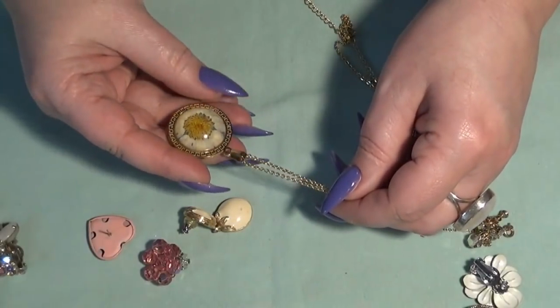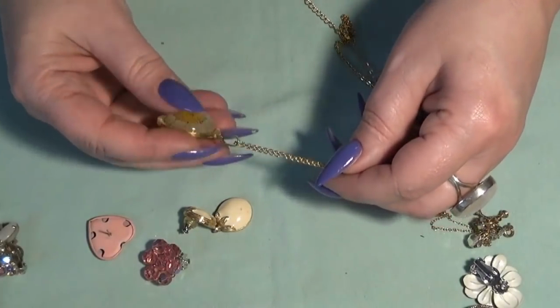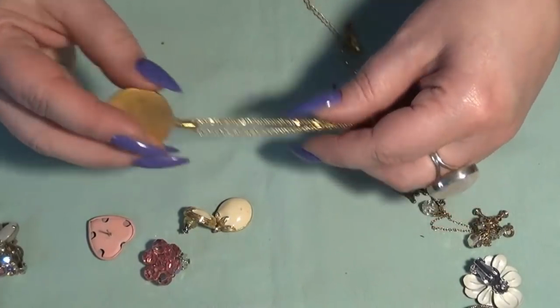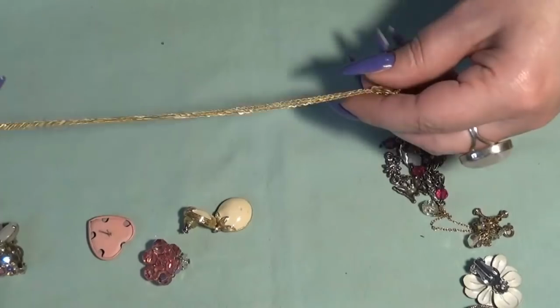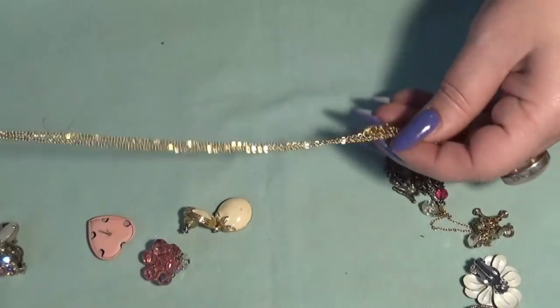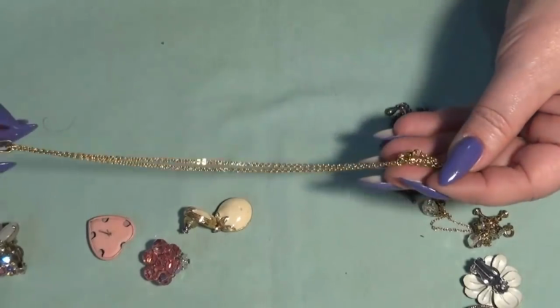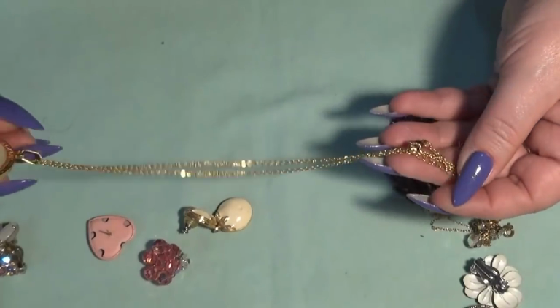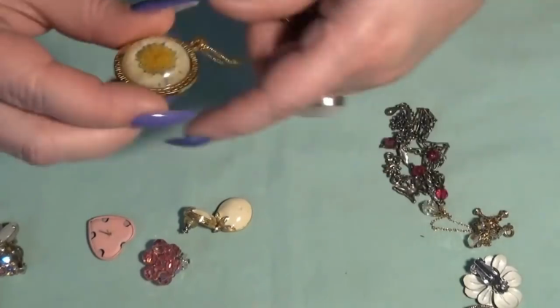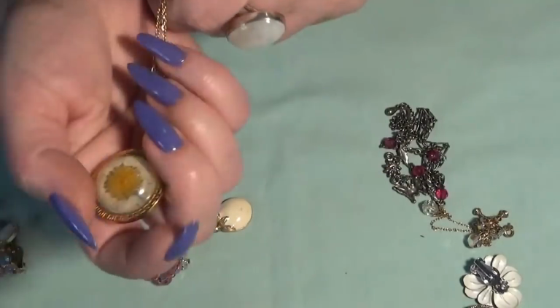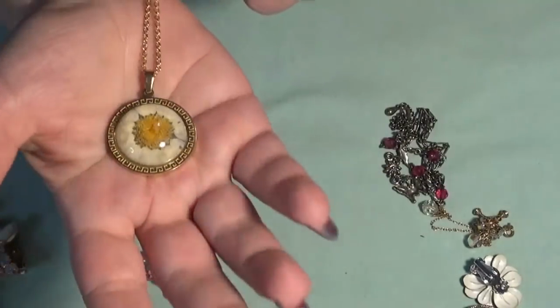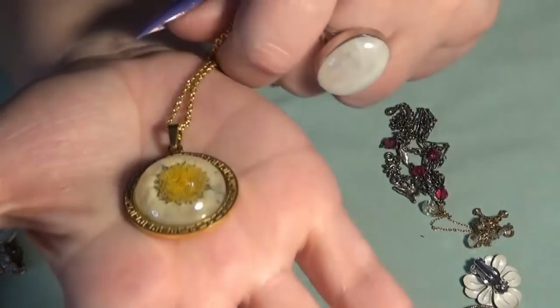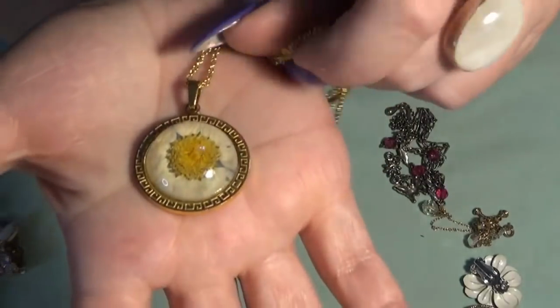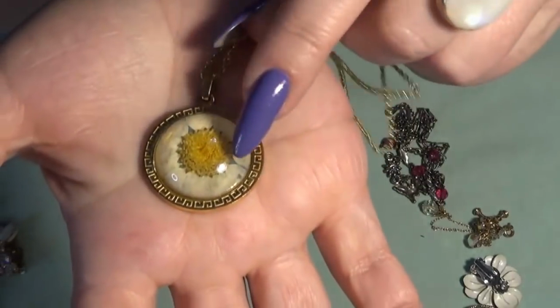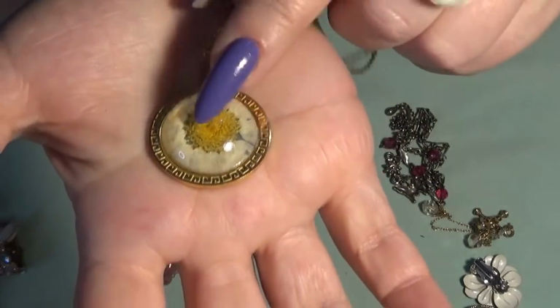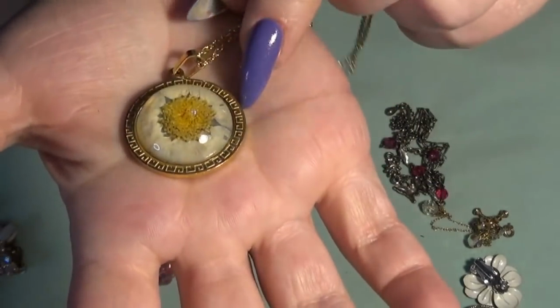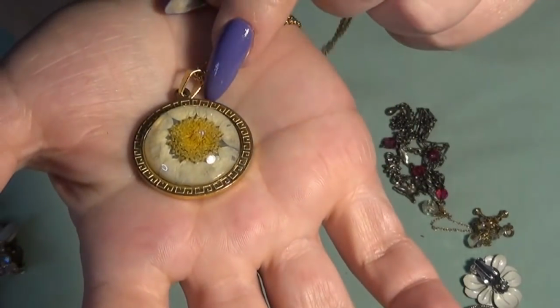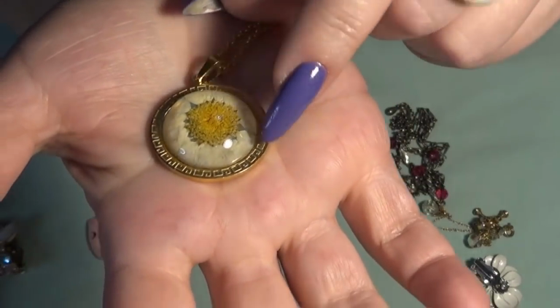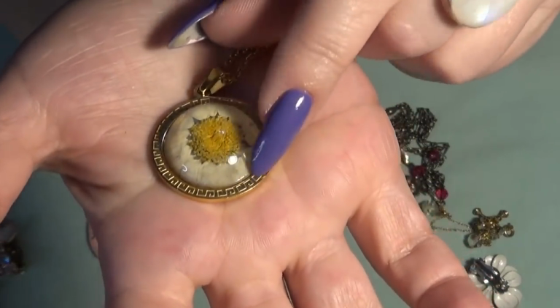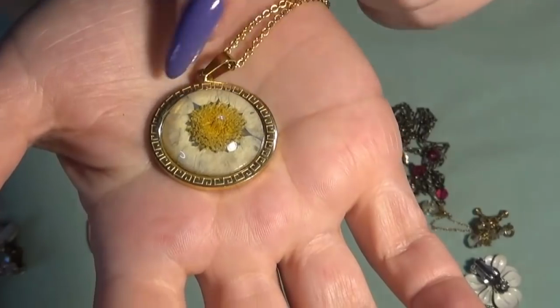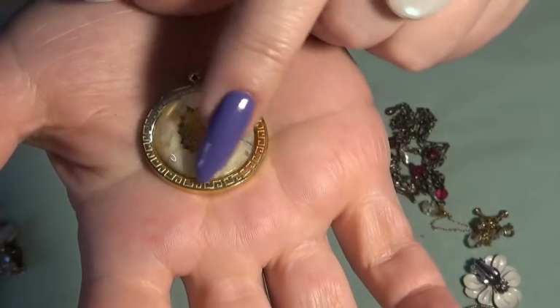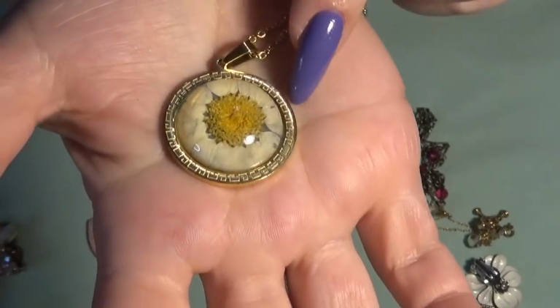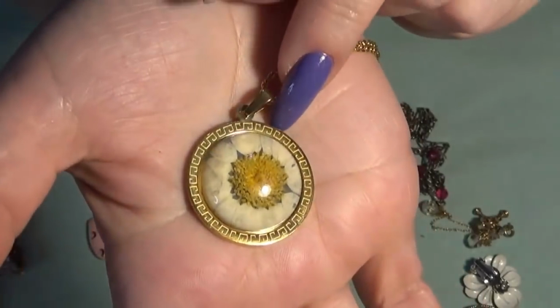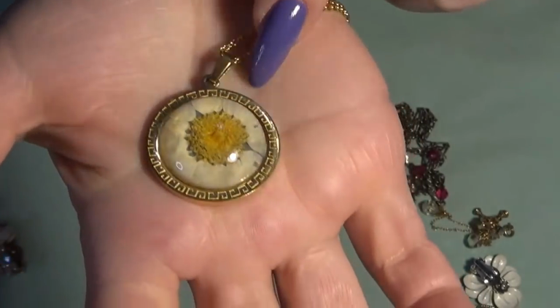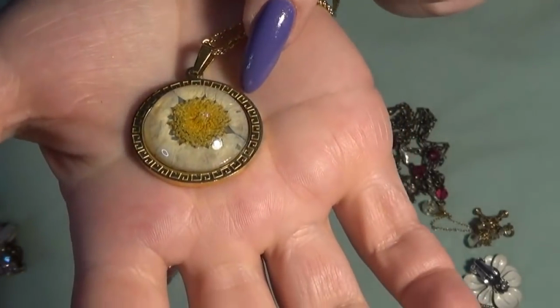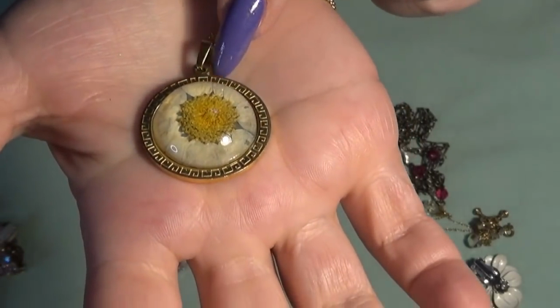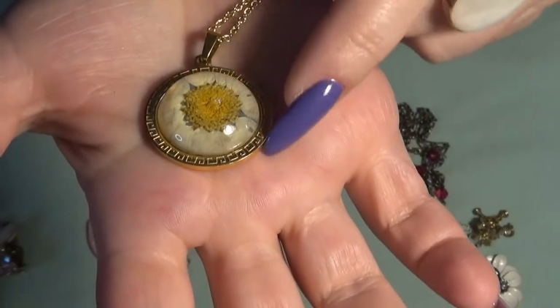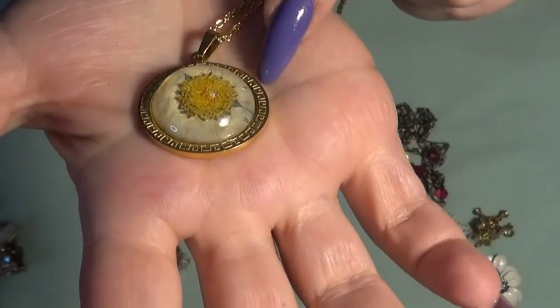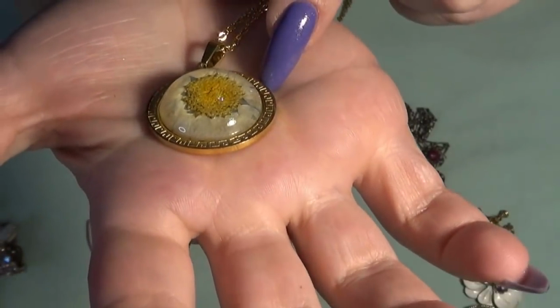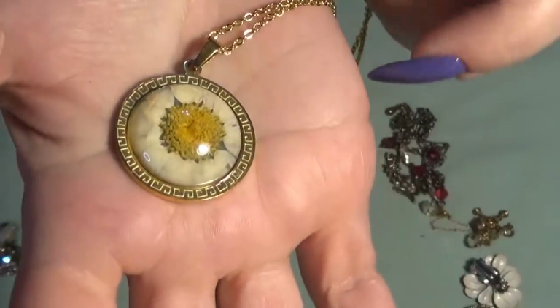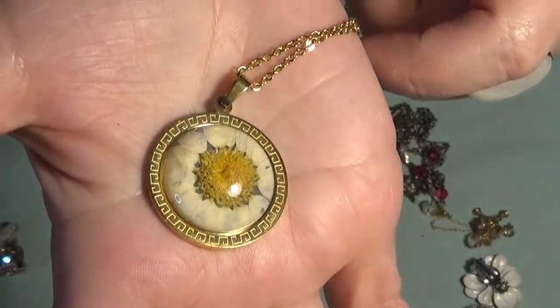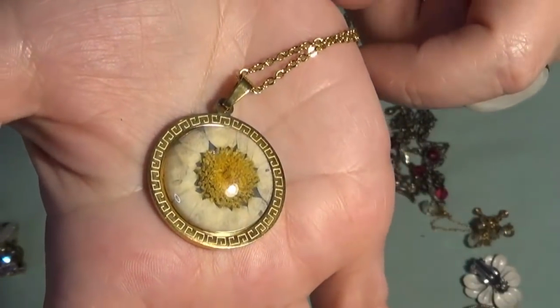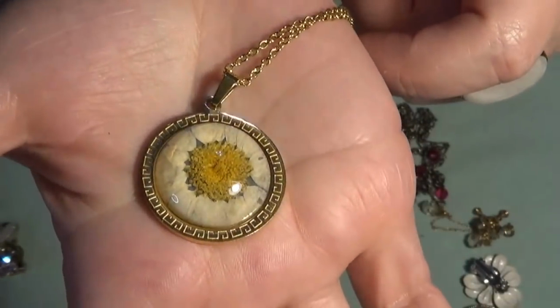This one is also a vintage piece. We have a Greek key design with a flower in the center.